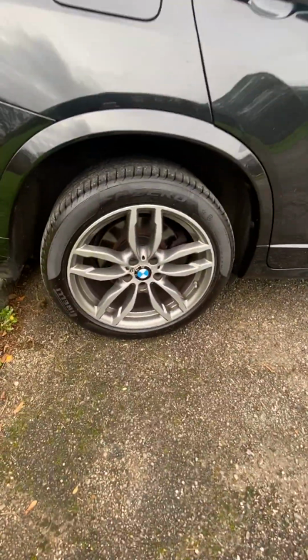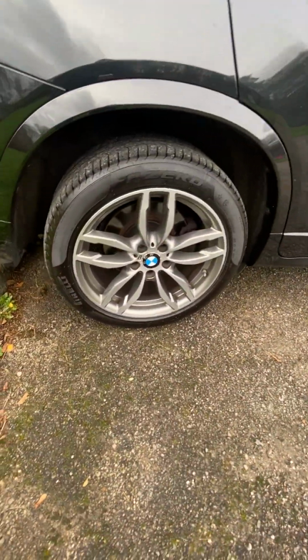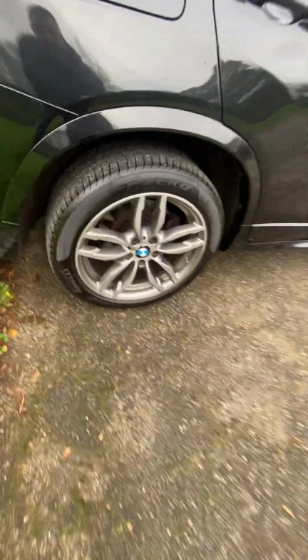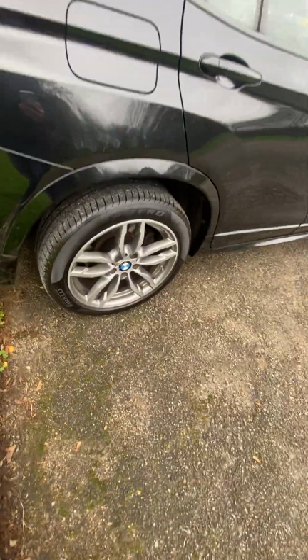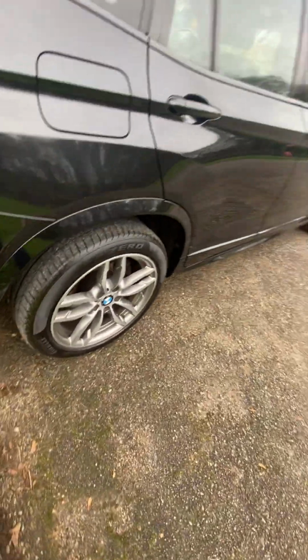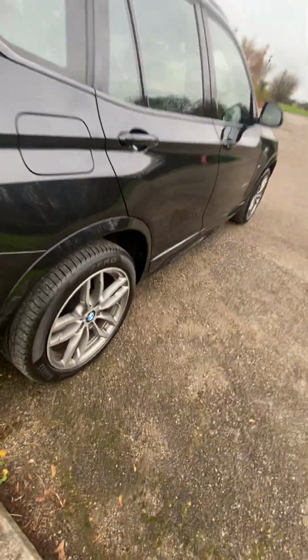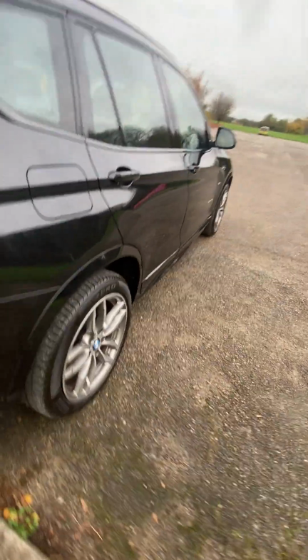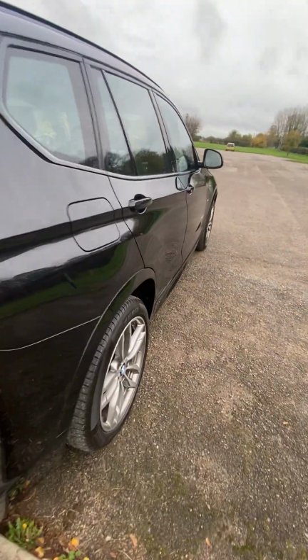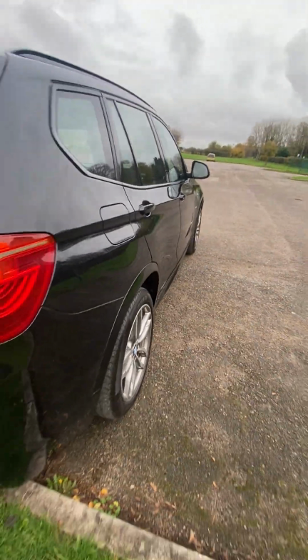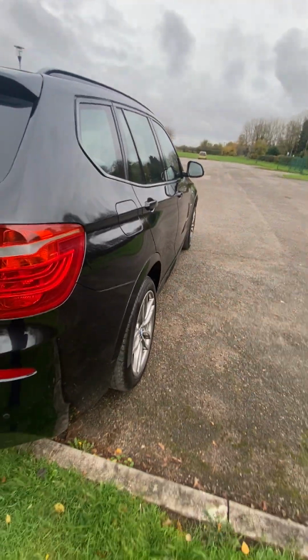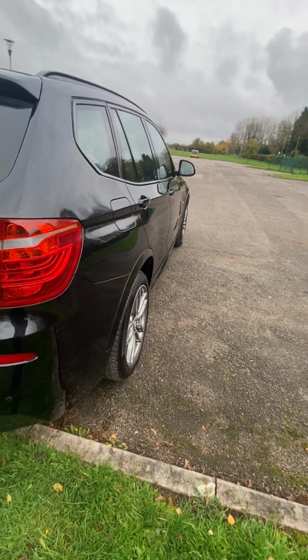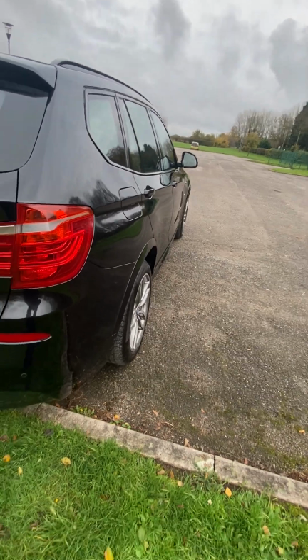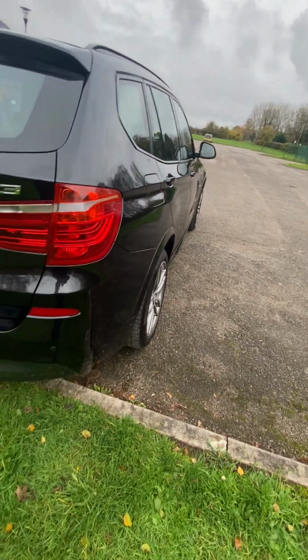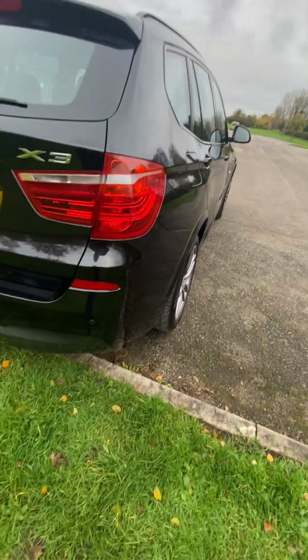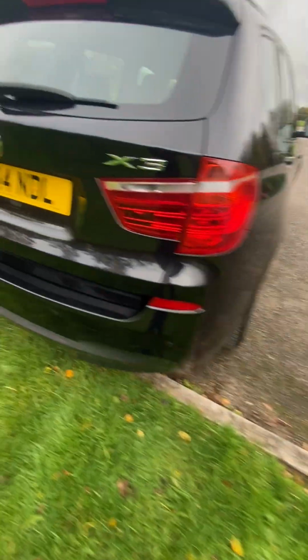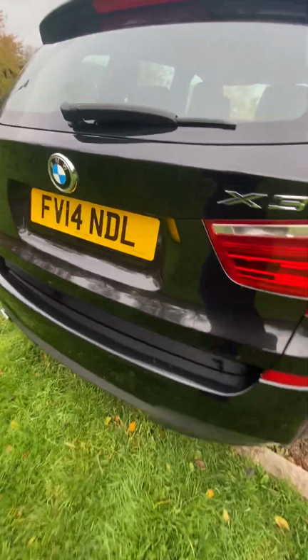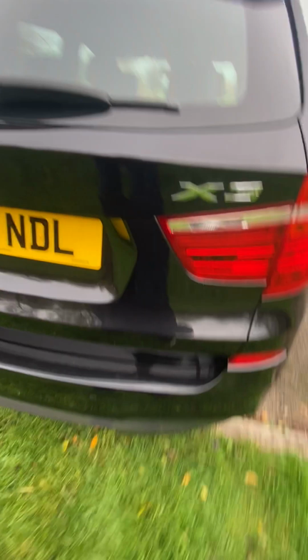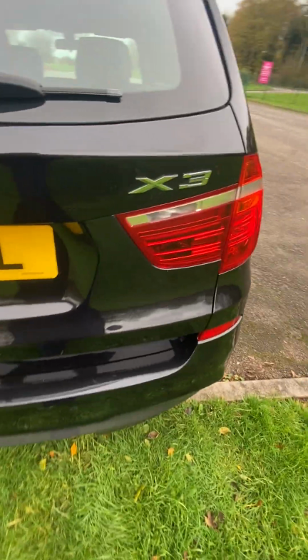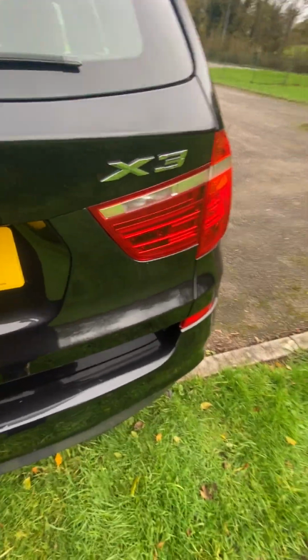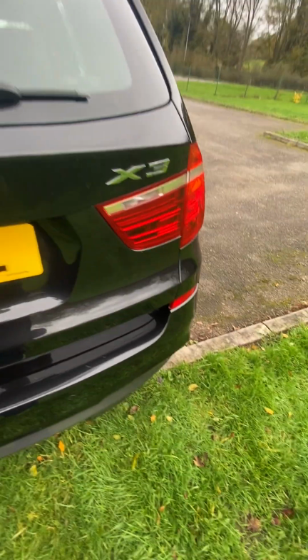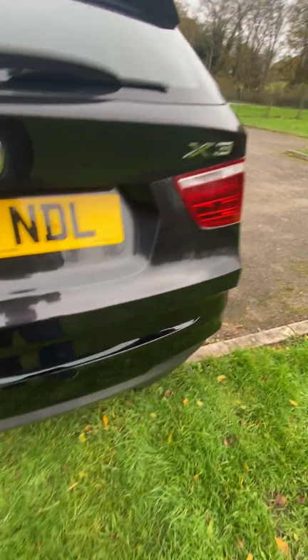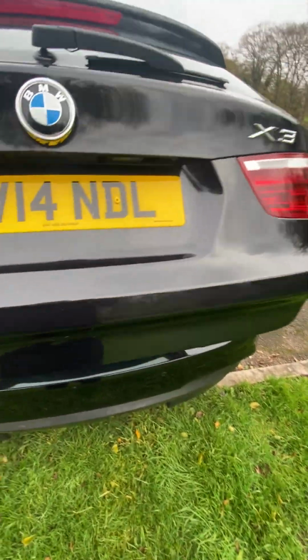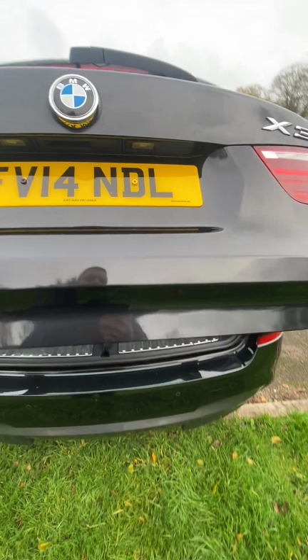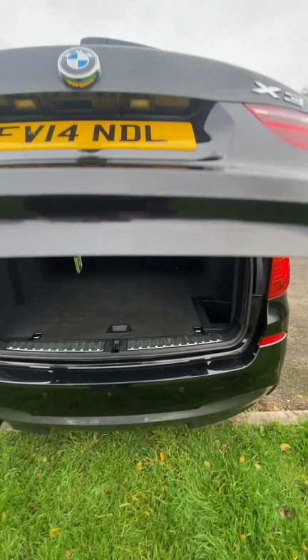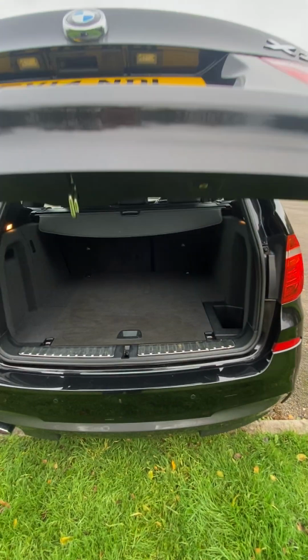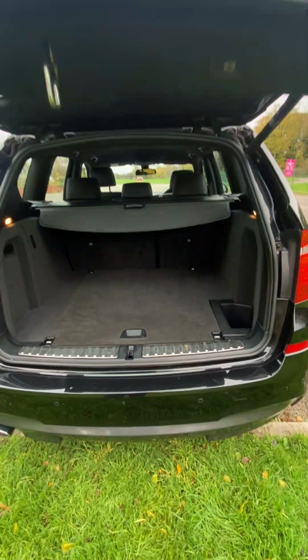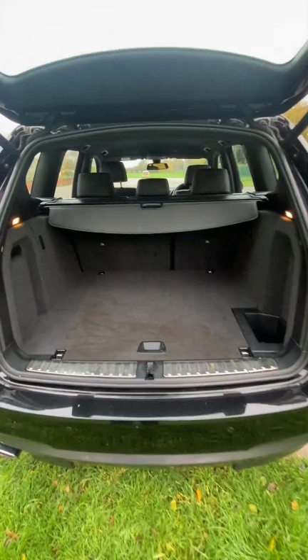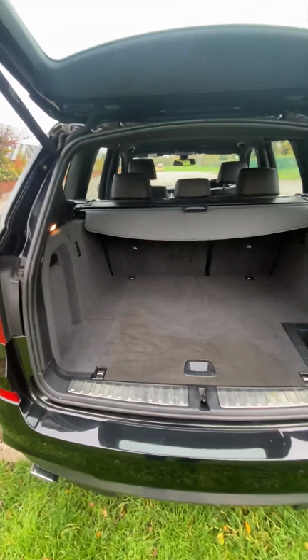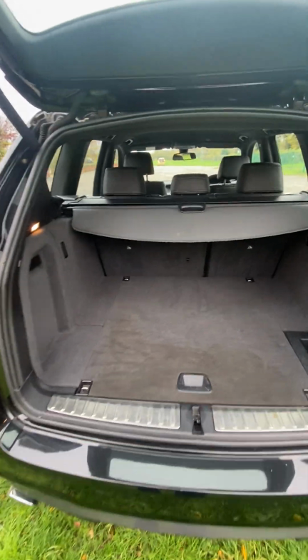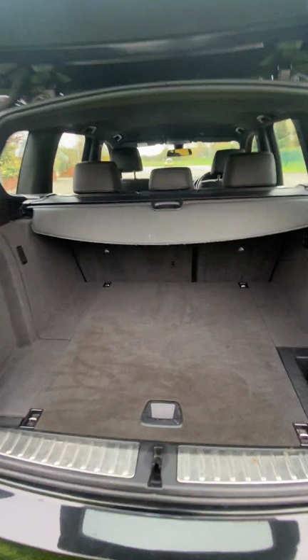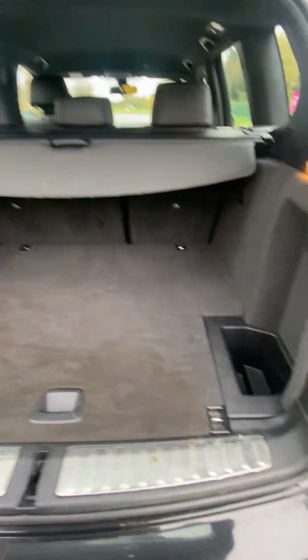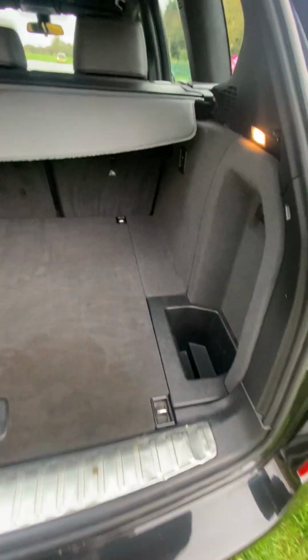Wheels and tires excellent. Nice and straight down the sides — no dents, bumper corners are good, no scuffs. Electronic tailgate and tonneau load cover.